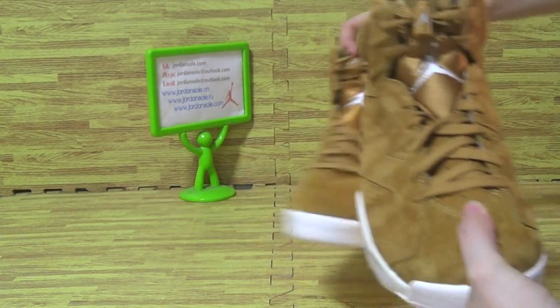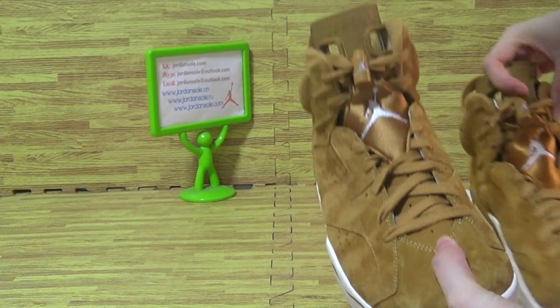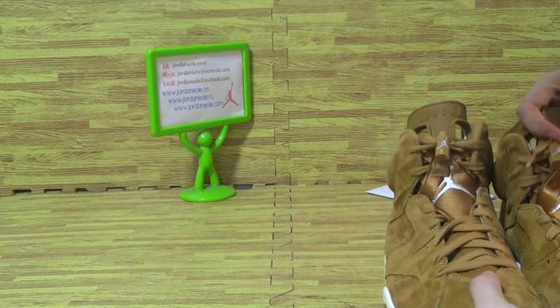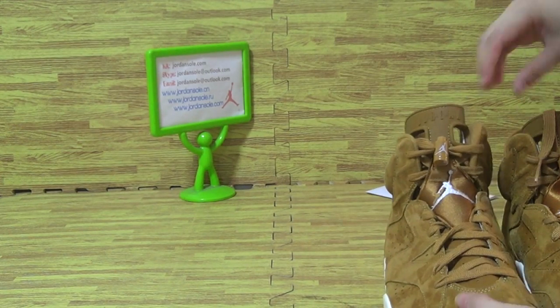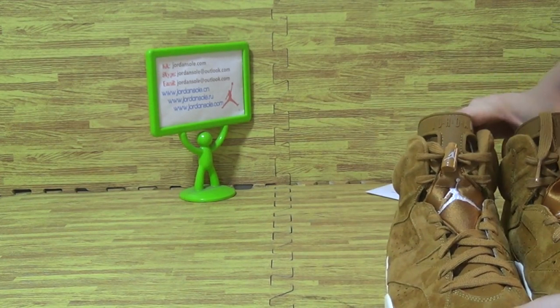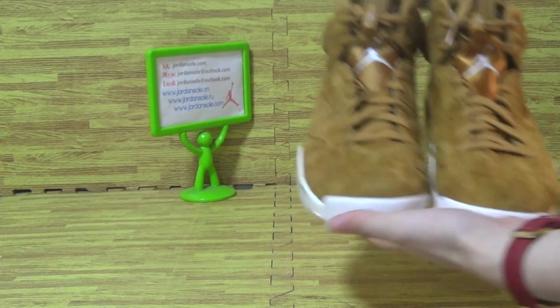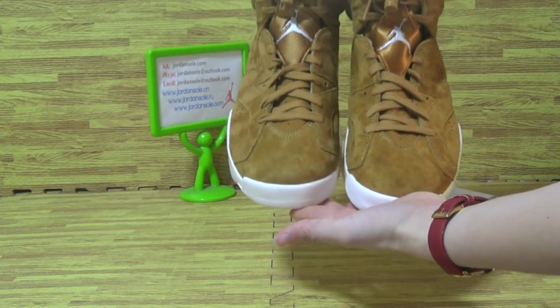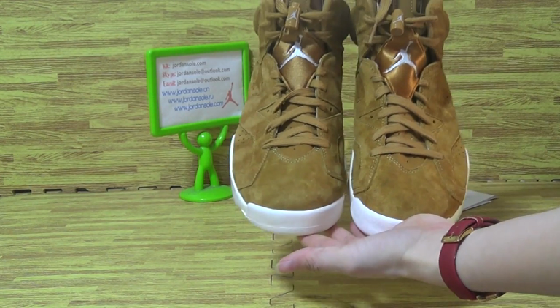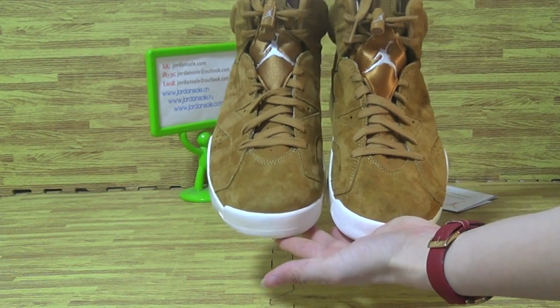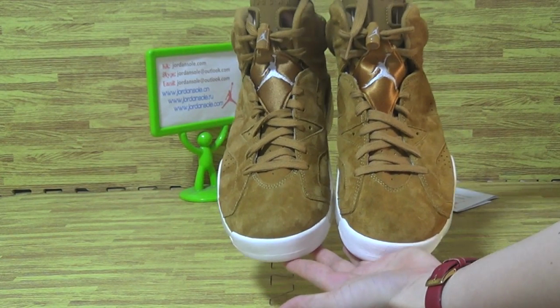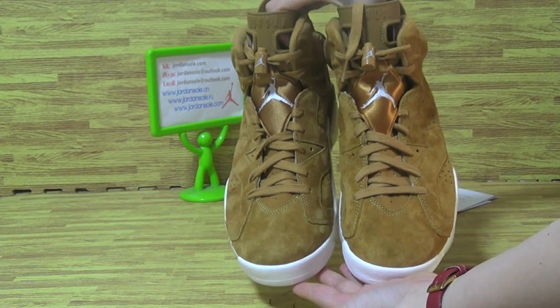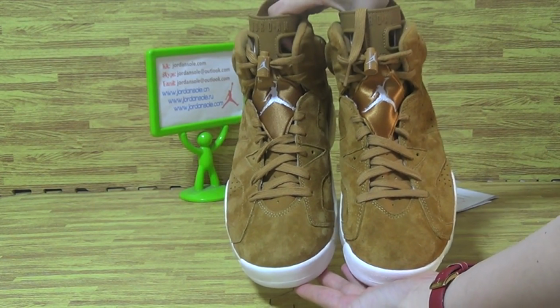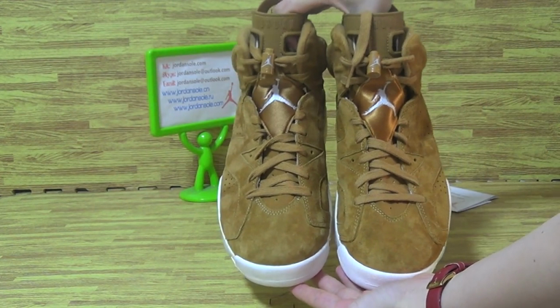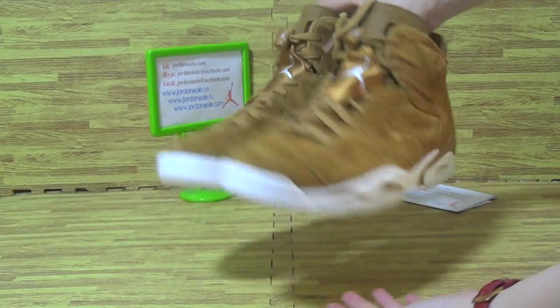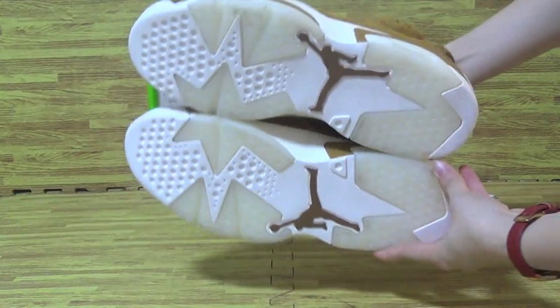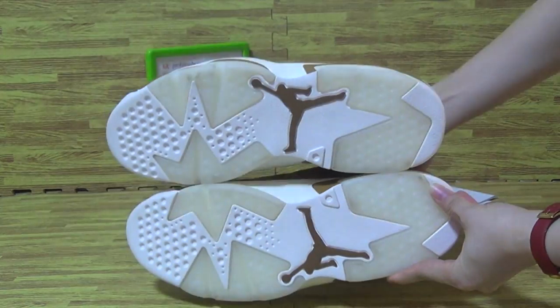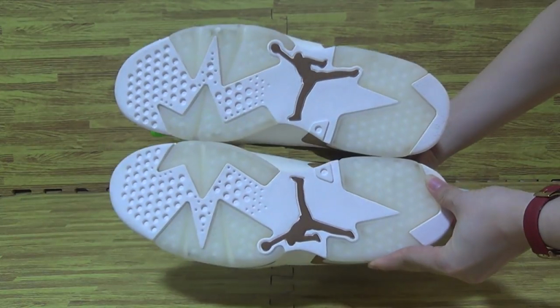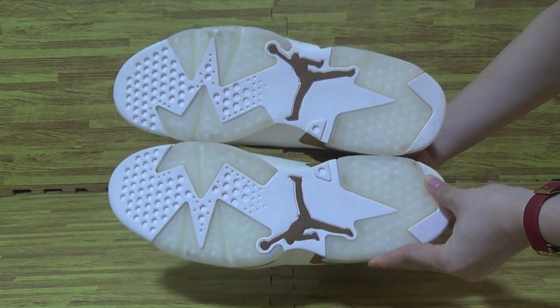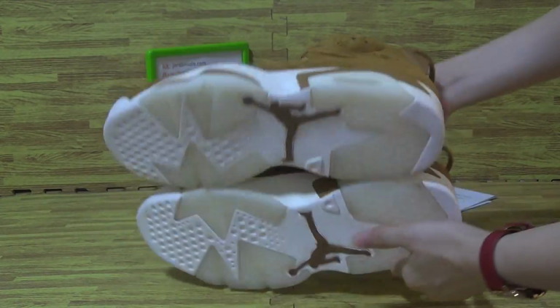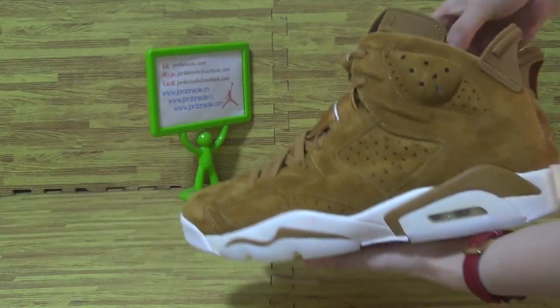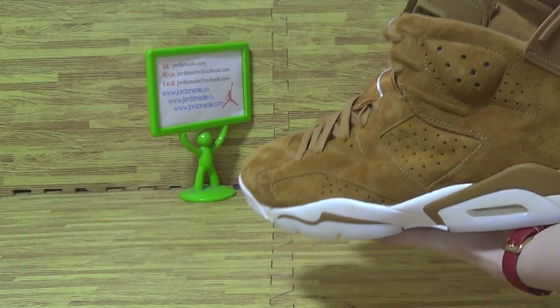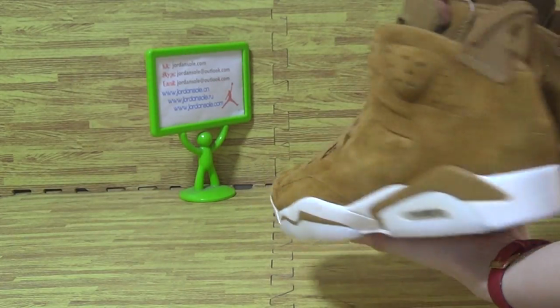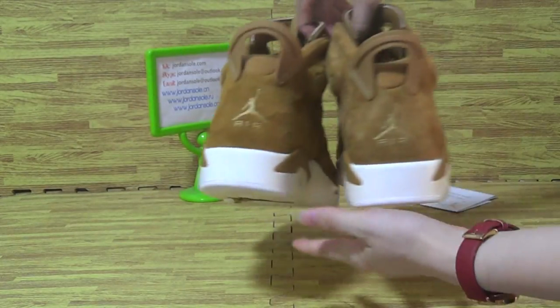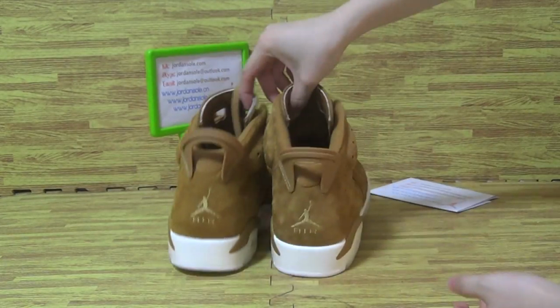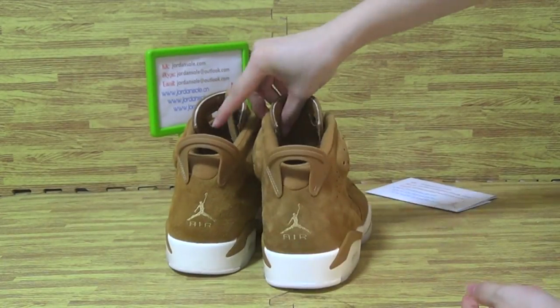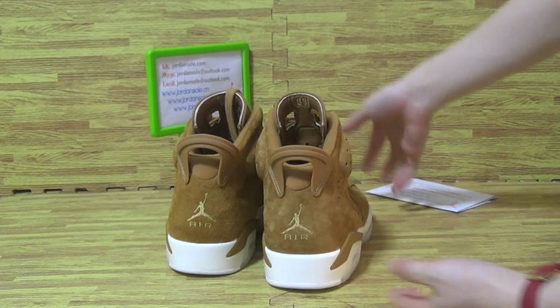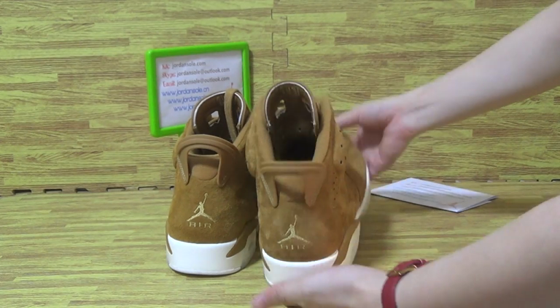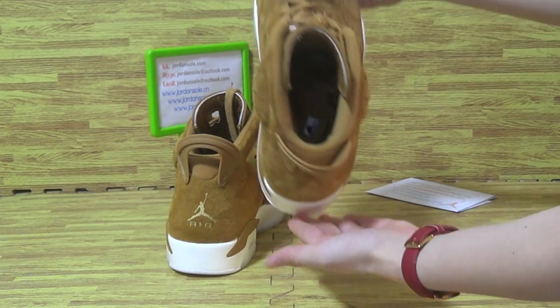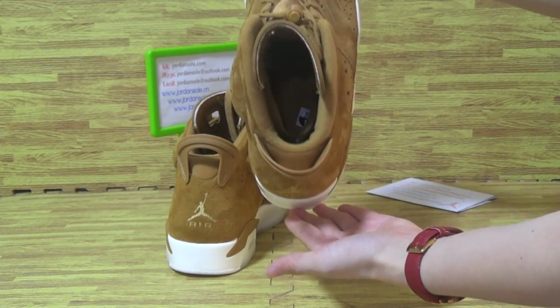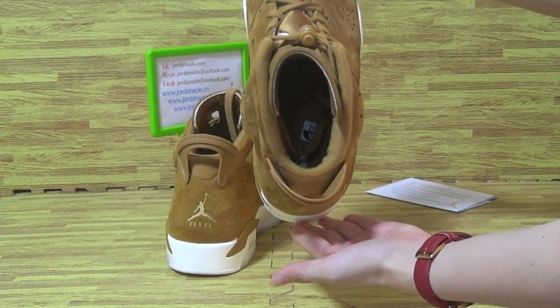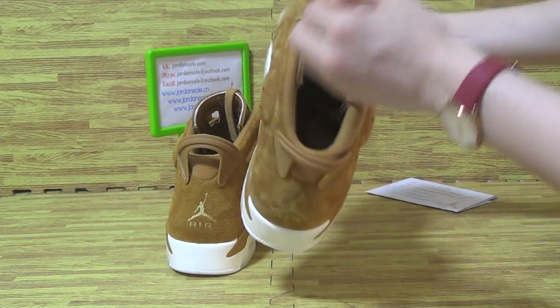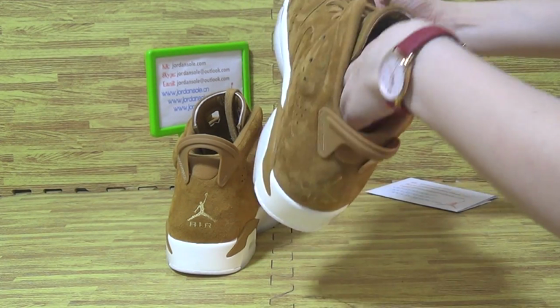Now let's have a quick look at this pair of shoes — on the shoes back, inside, on the tongue.